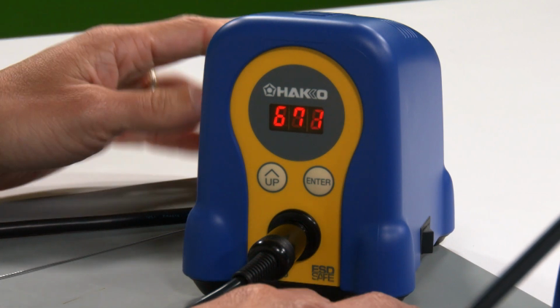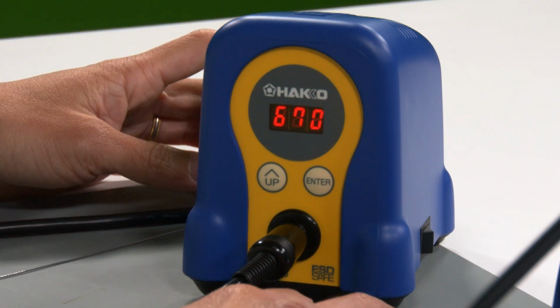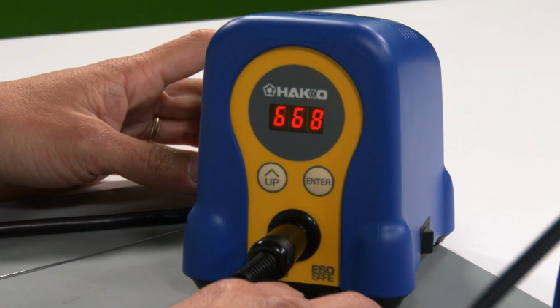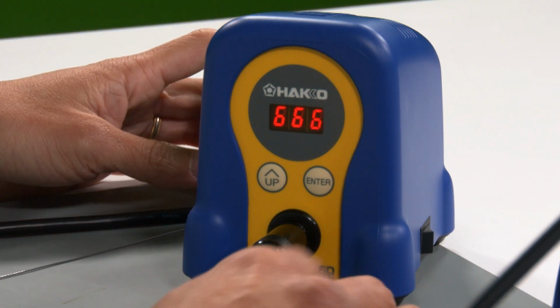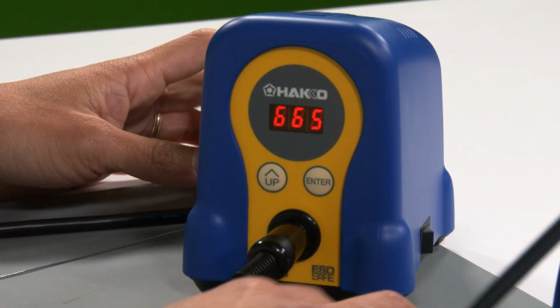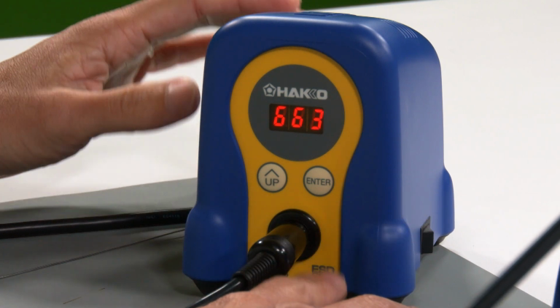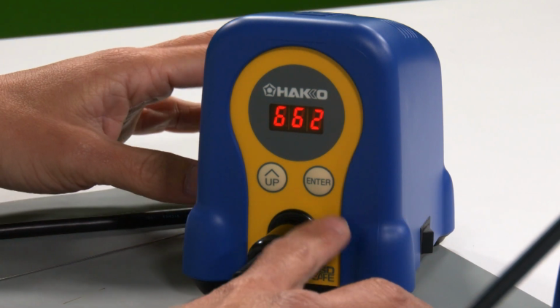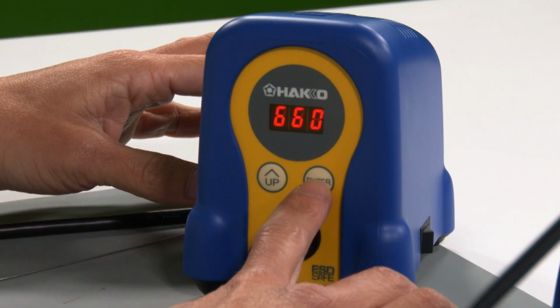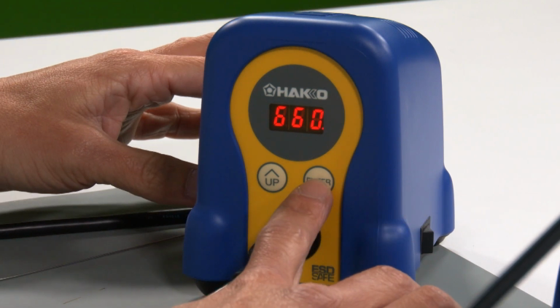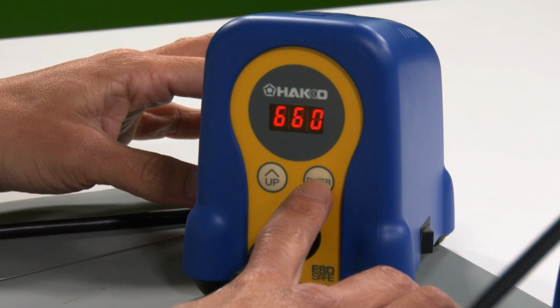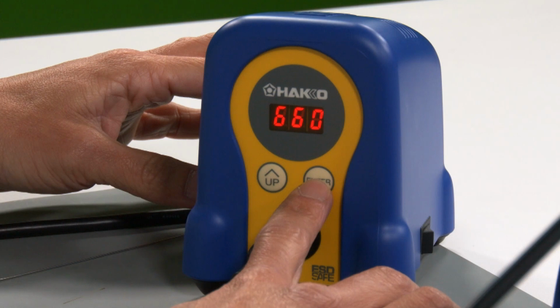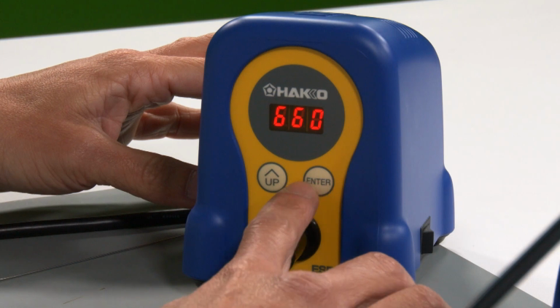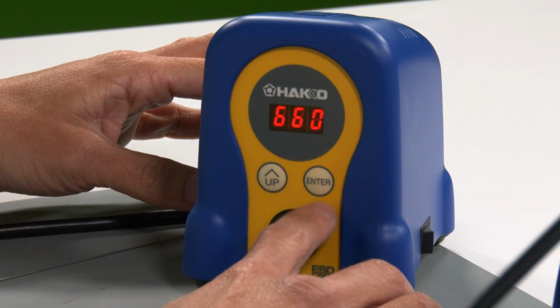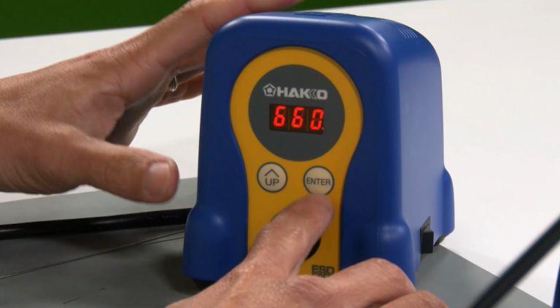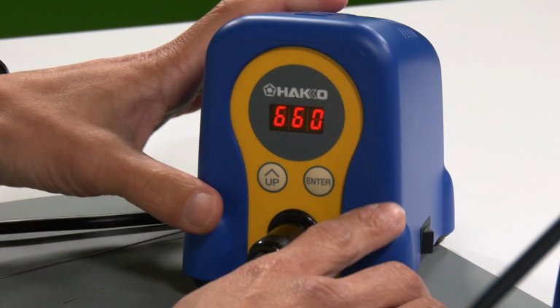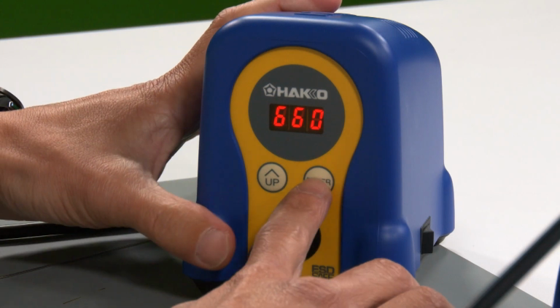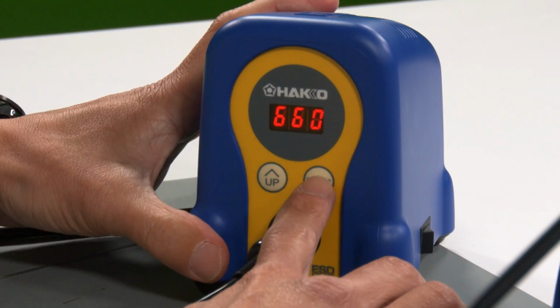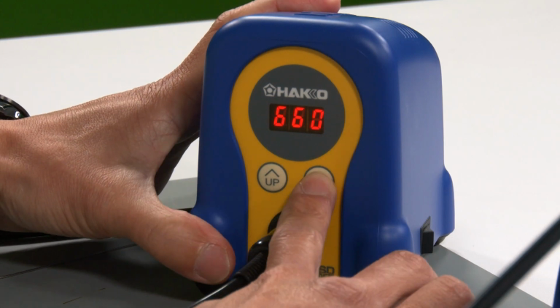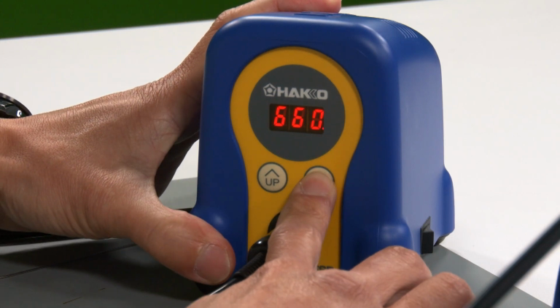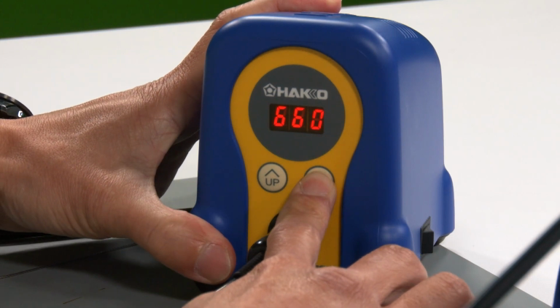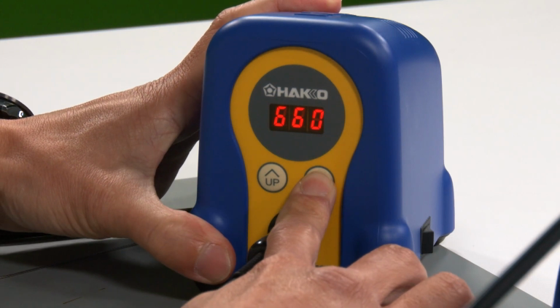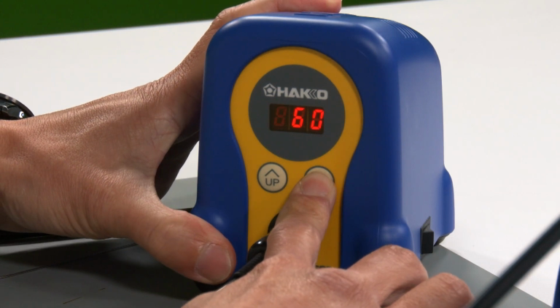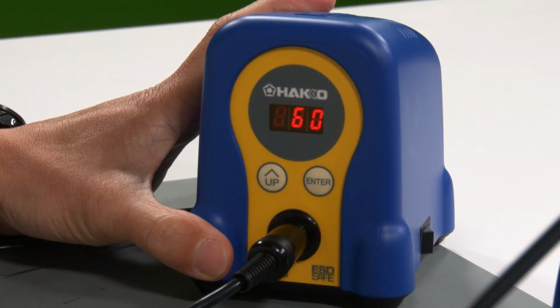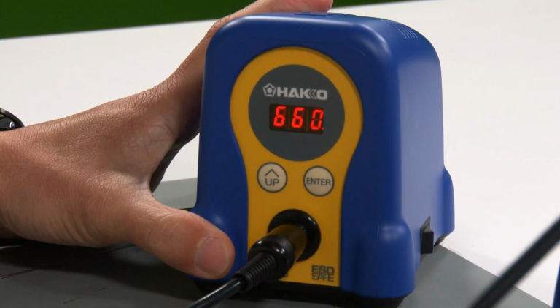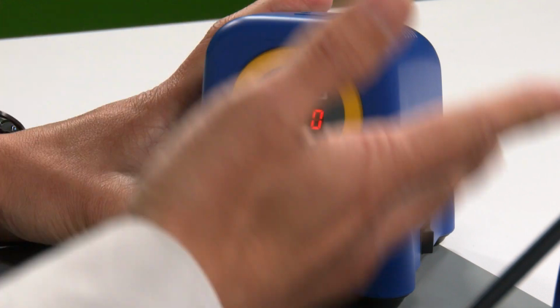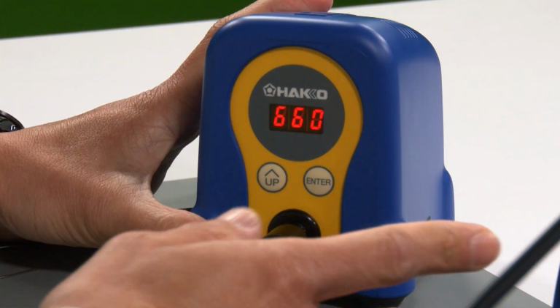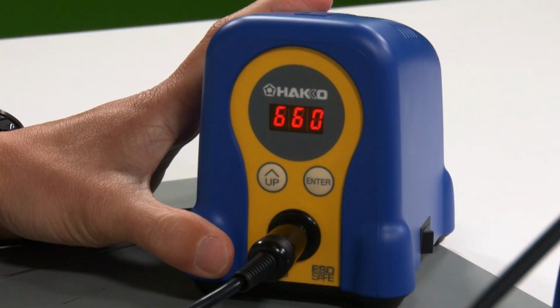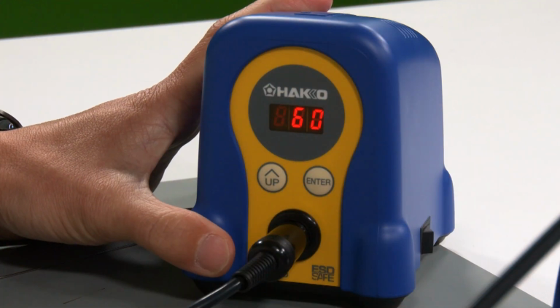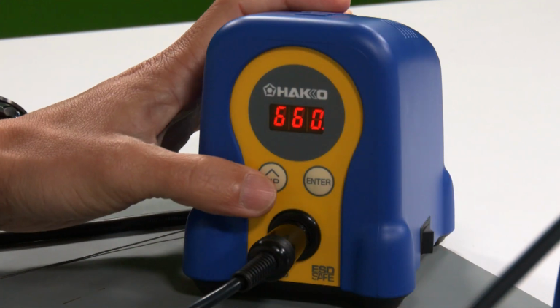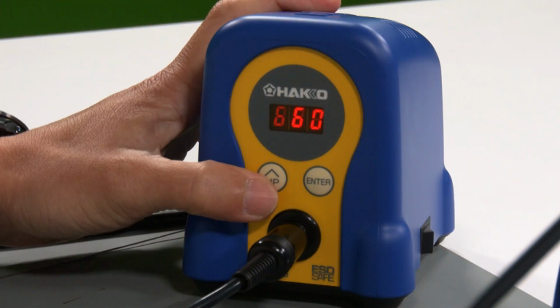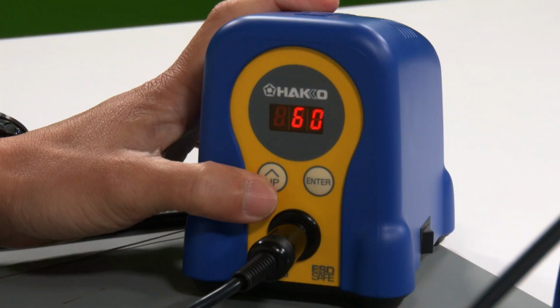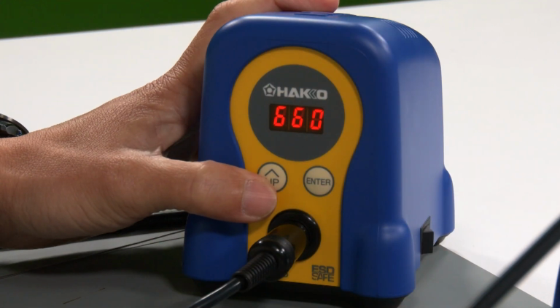All you have to do is press and hold the enter button. So let's go ahead and do that again — press and hold the enter button. It'll flash again. Let's bring it back up to 750.